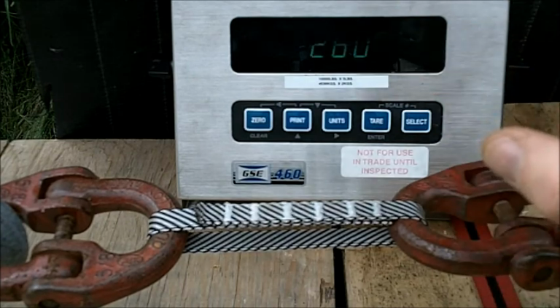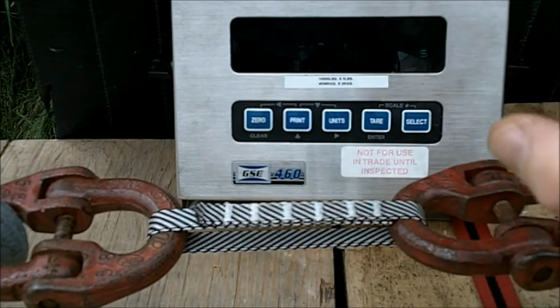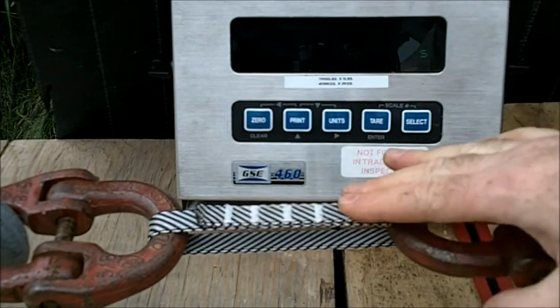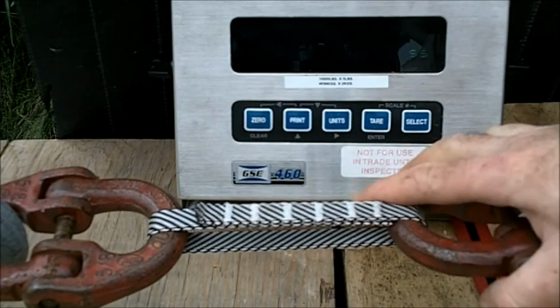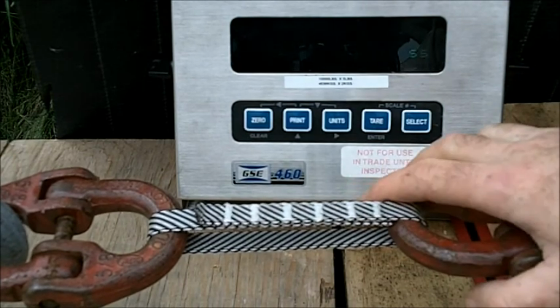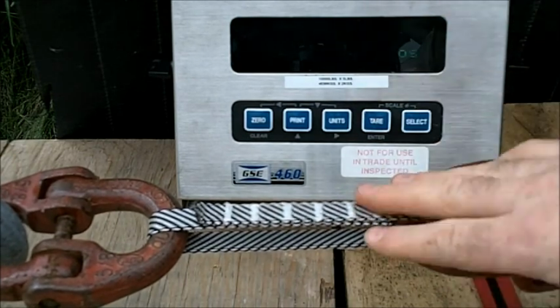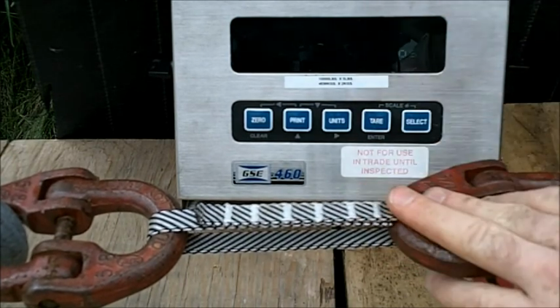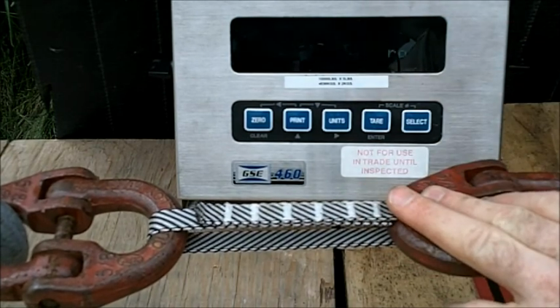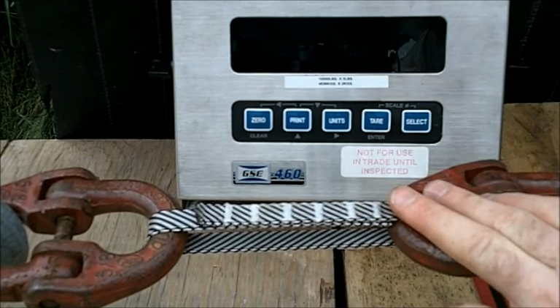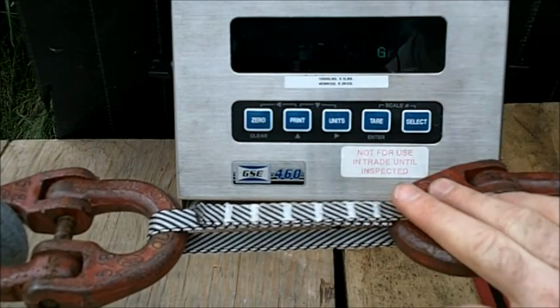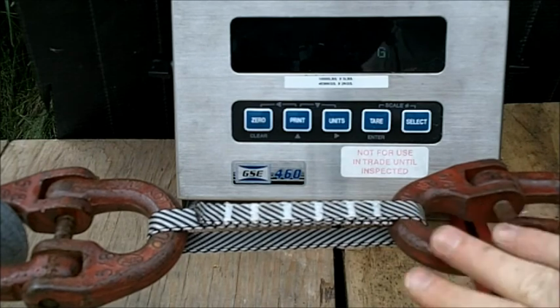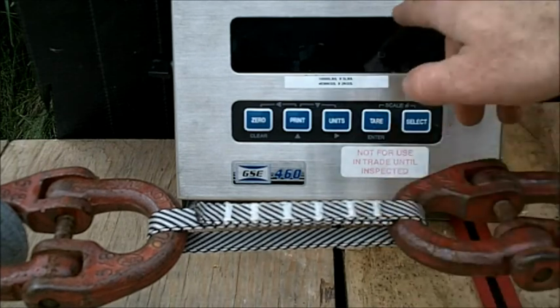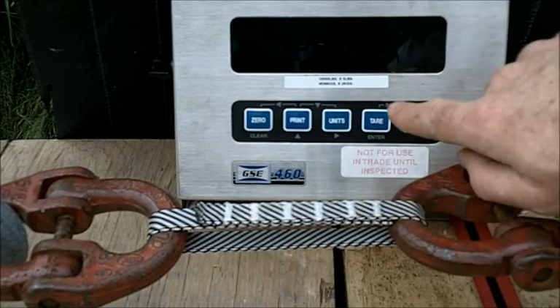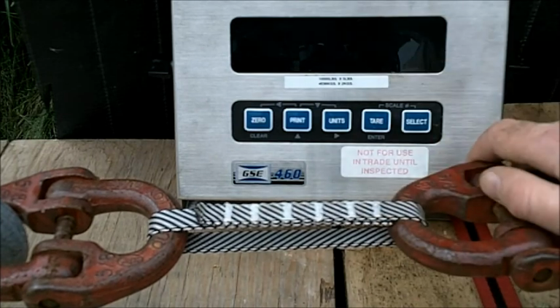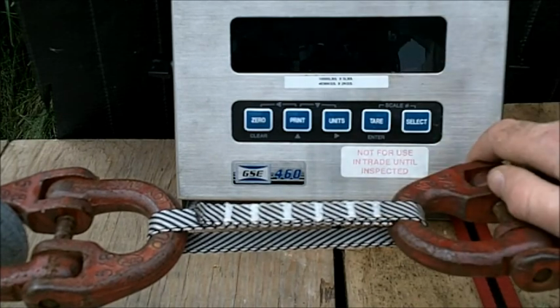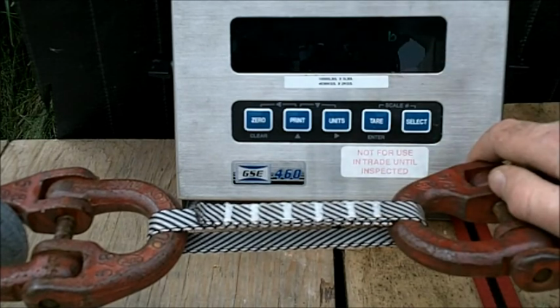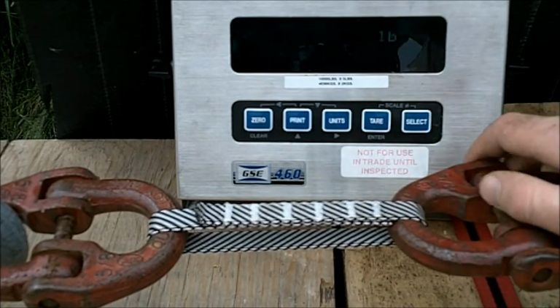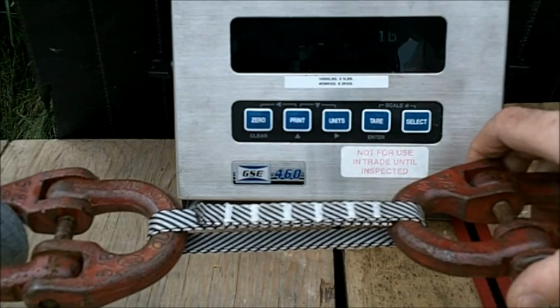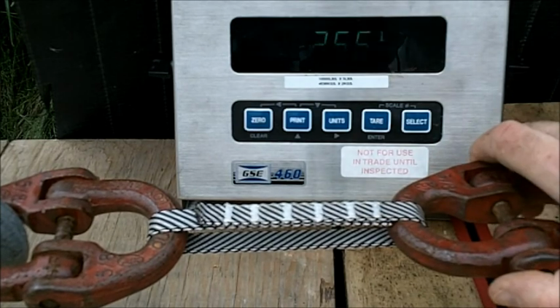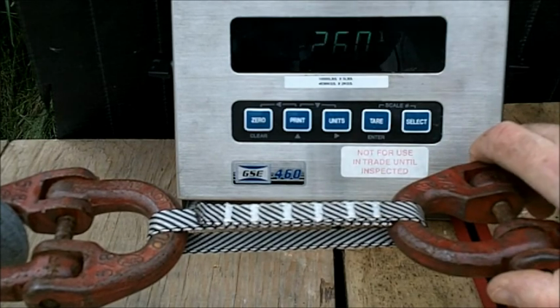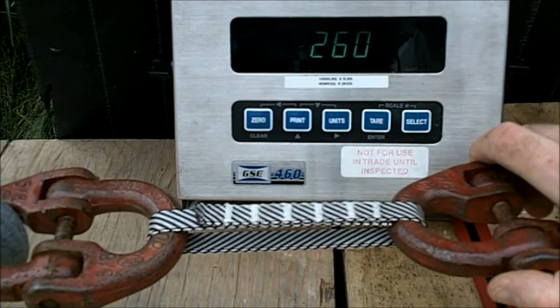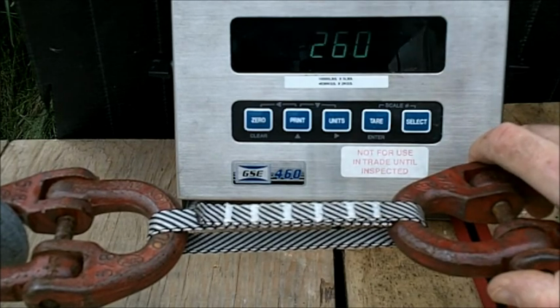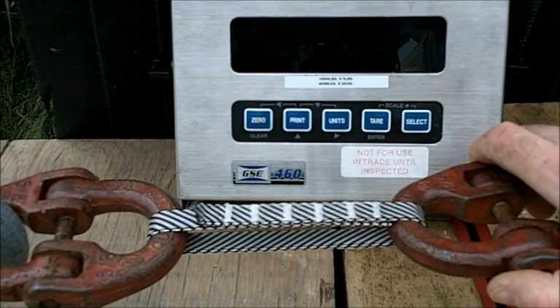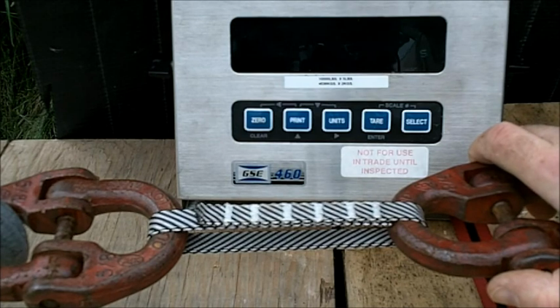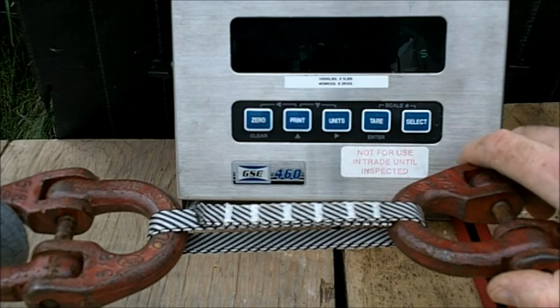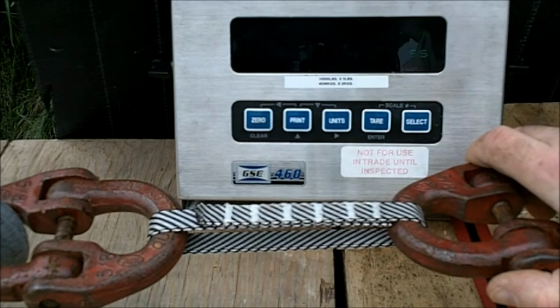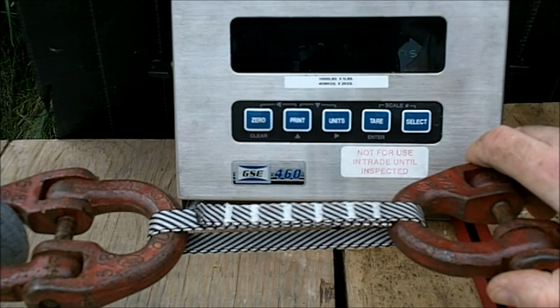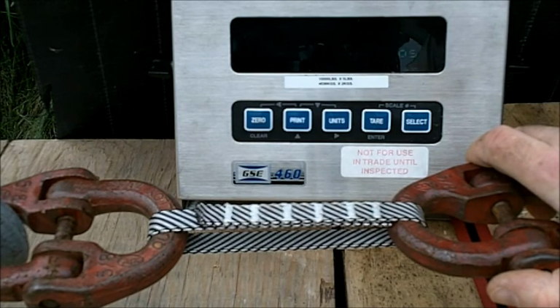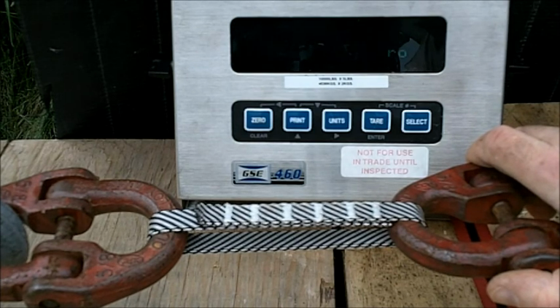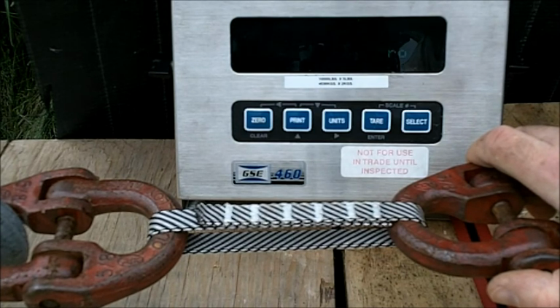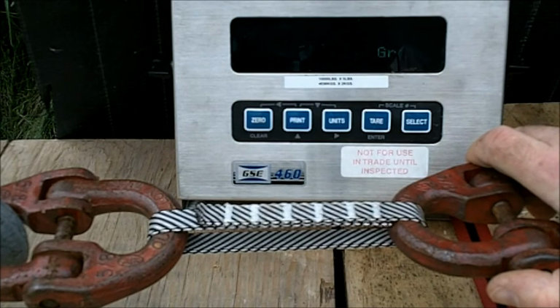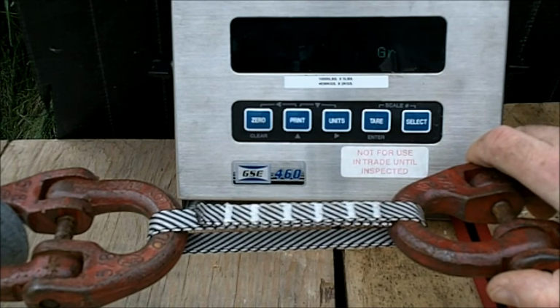This is the baseline sling, the good webbing. We're loaded up to 250 pounds right now and we're going to go for a straight fast pull — a moderate fast pull — and see what we get.